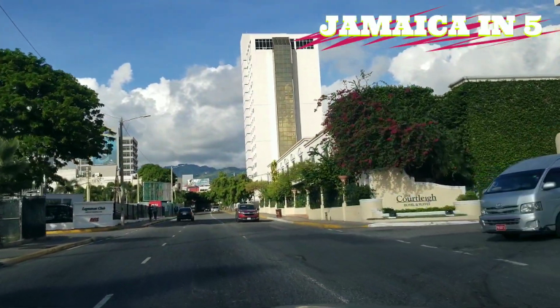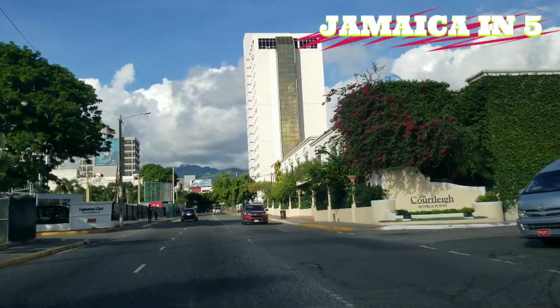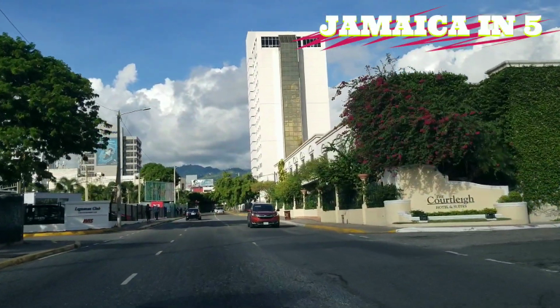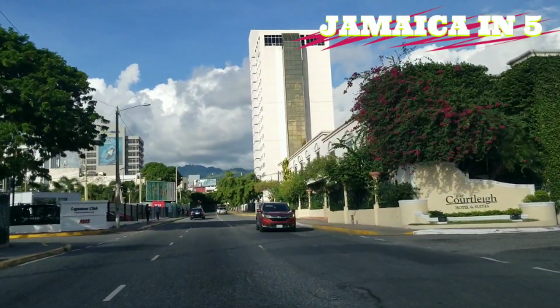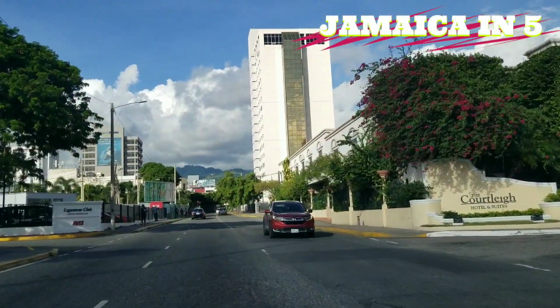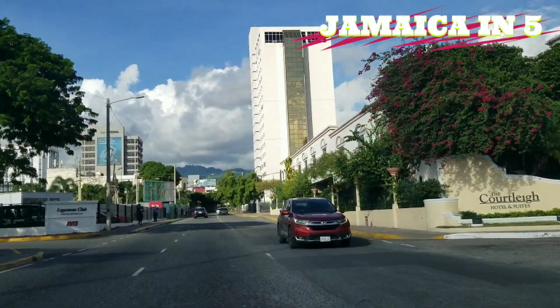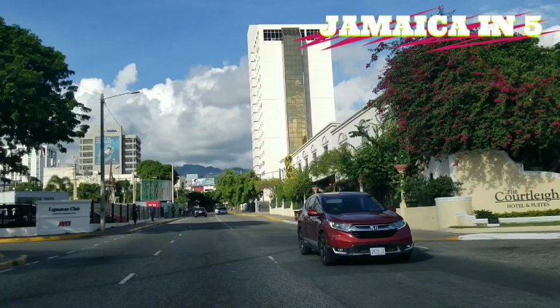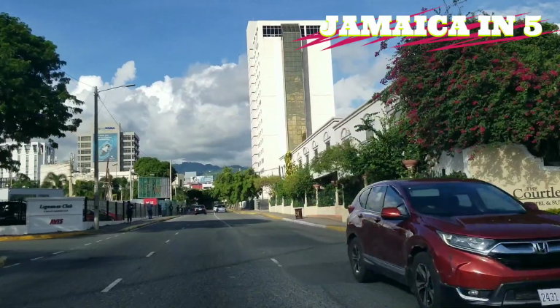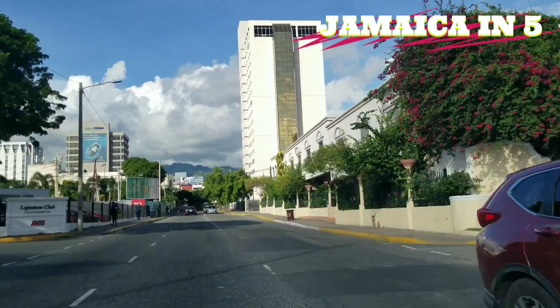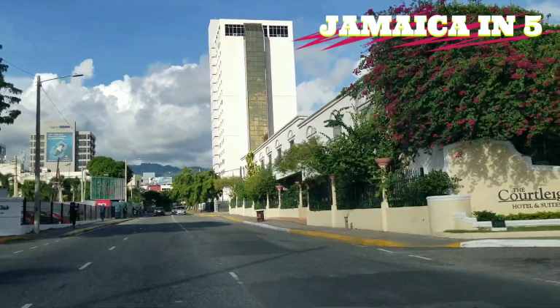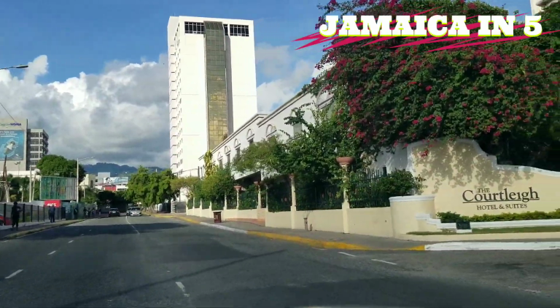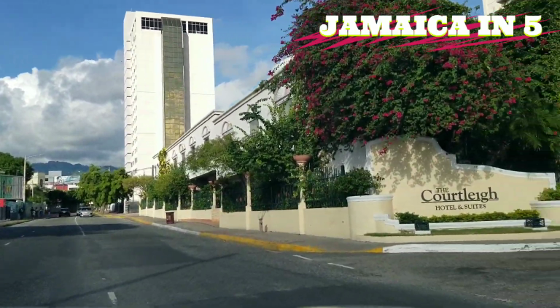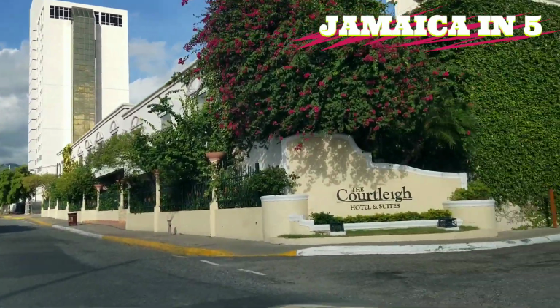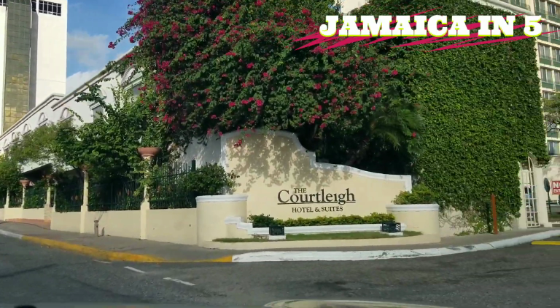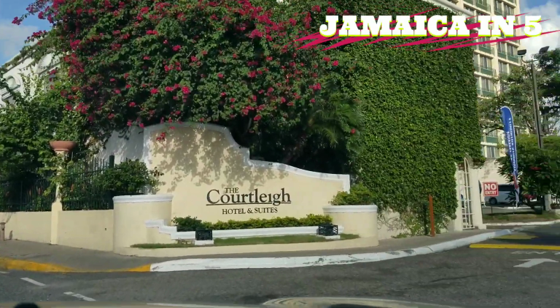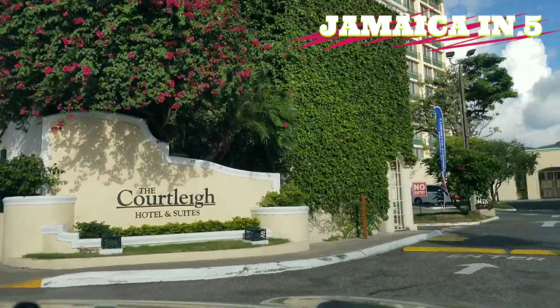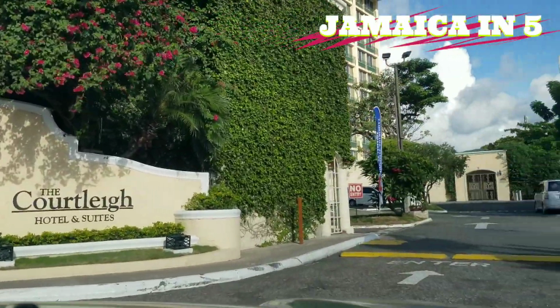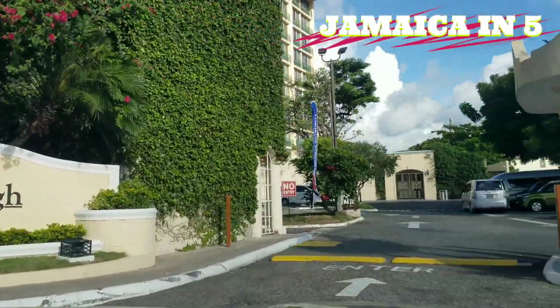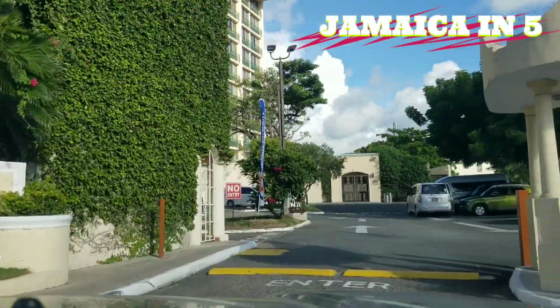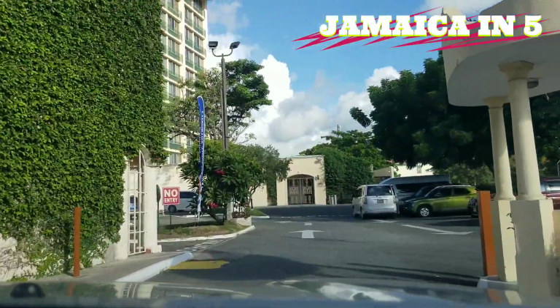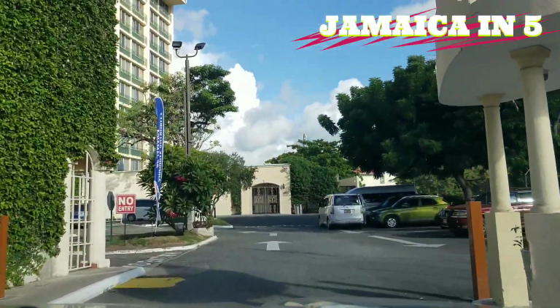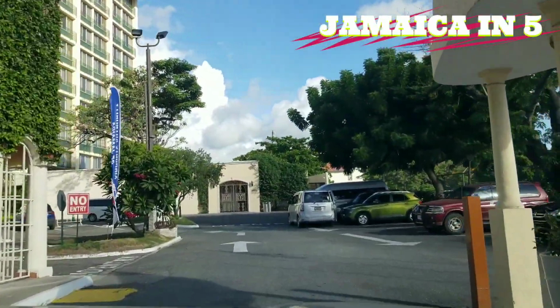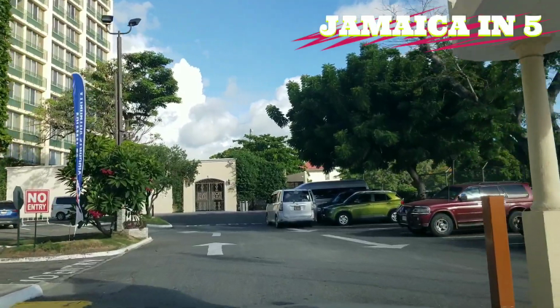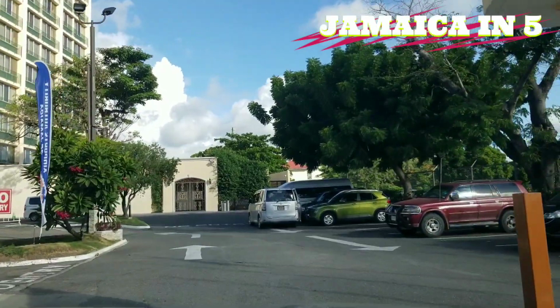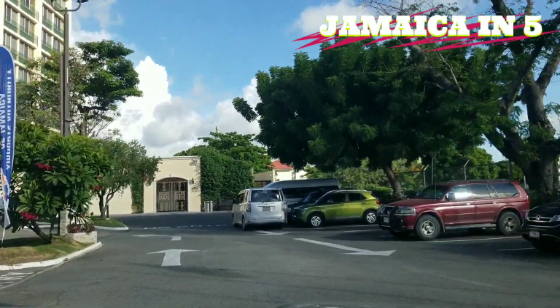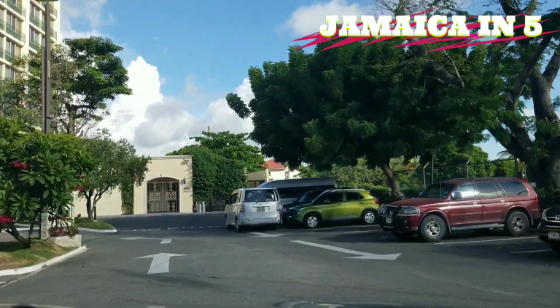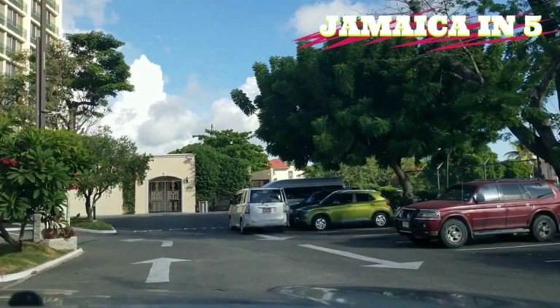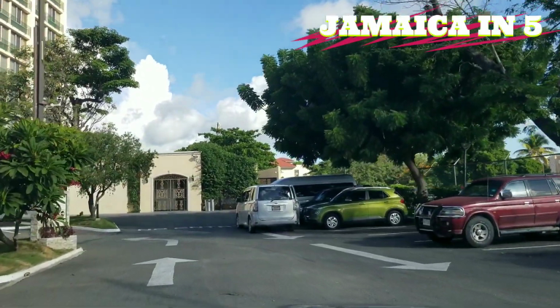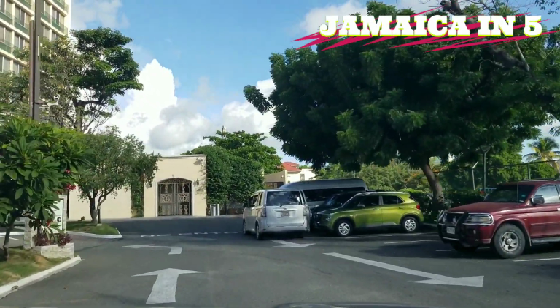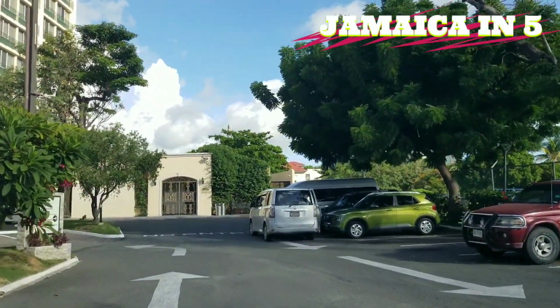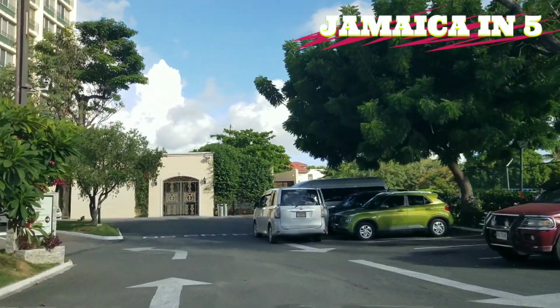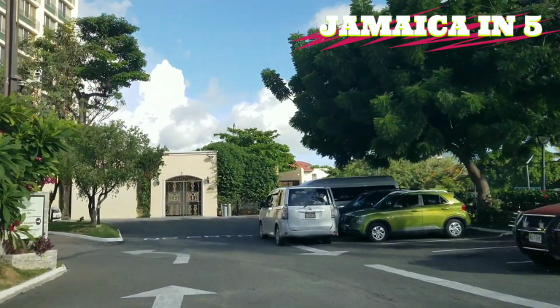This will be the old Wyndham Hotel. It's closed now as we said, and now we're going to take a quick tour of Courtley.